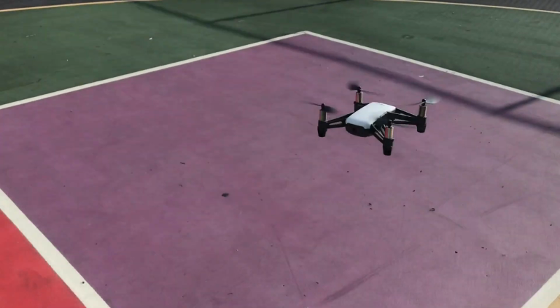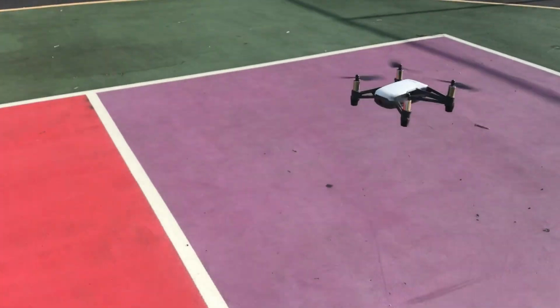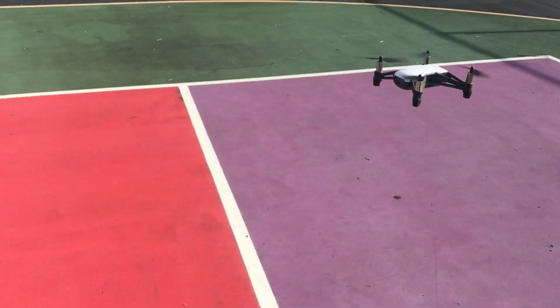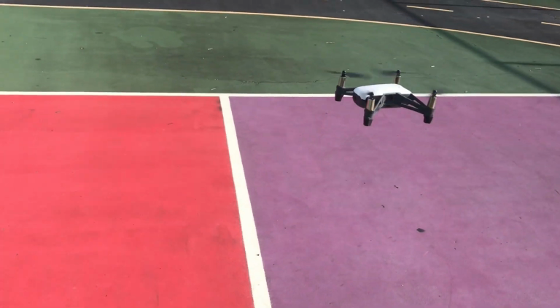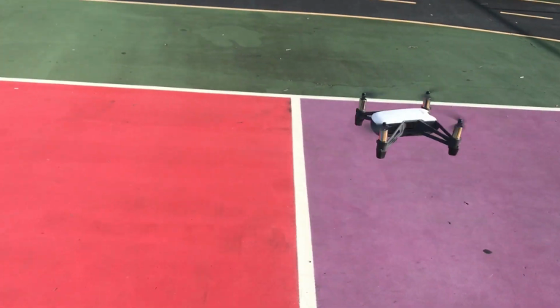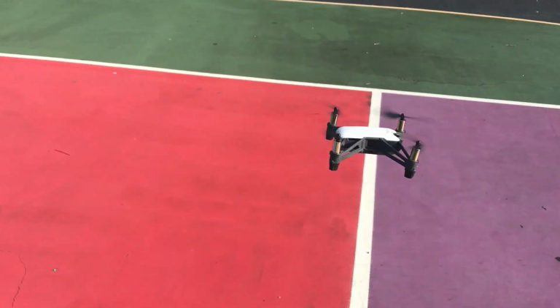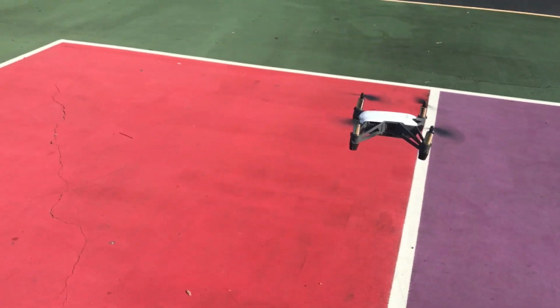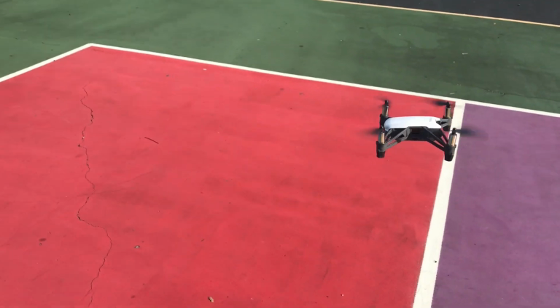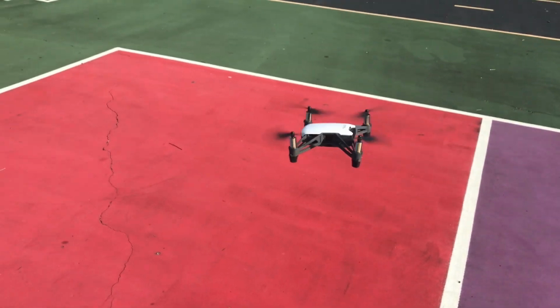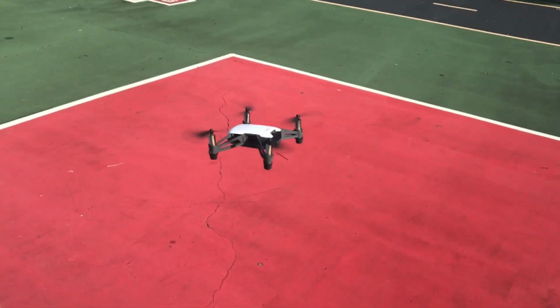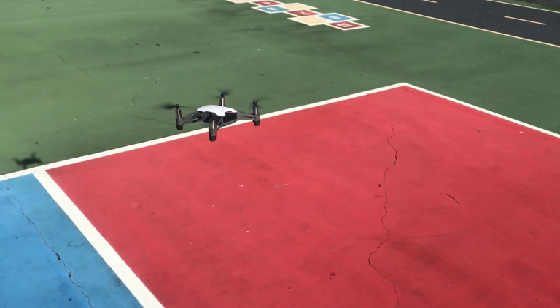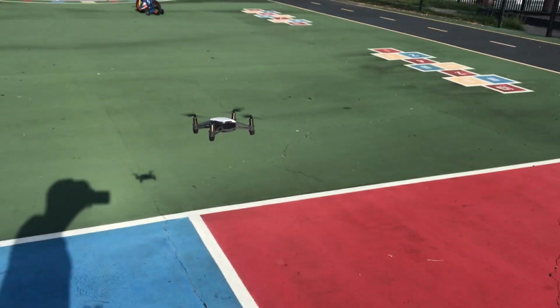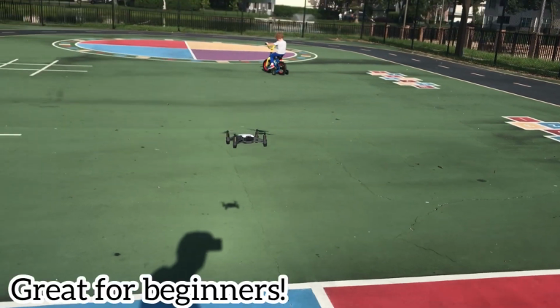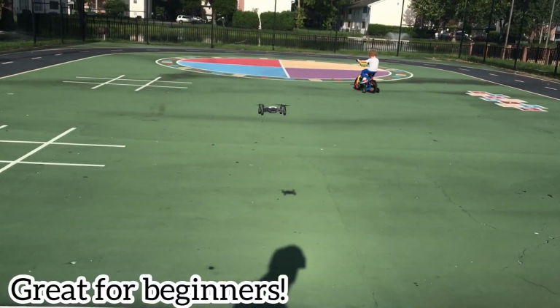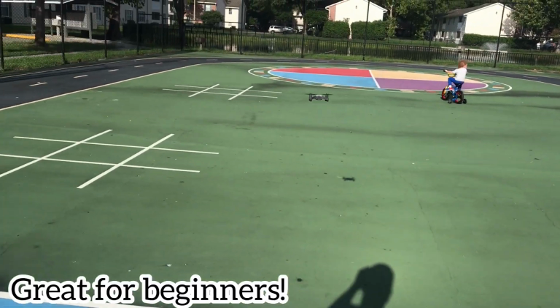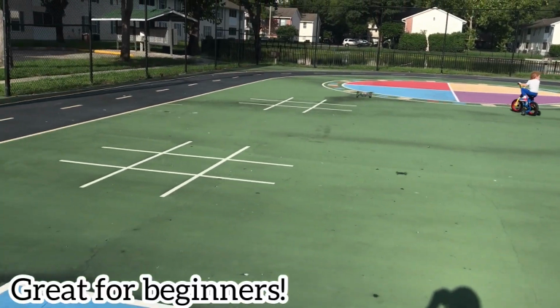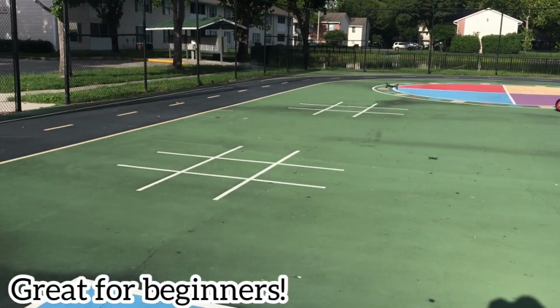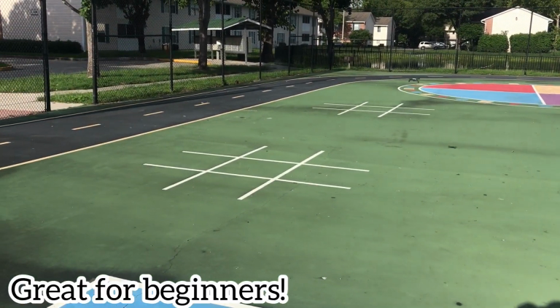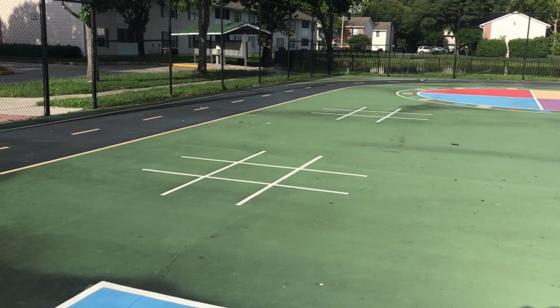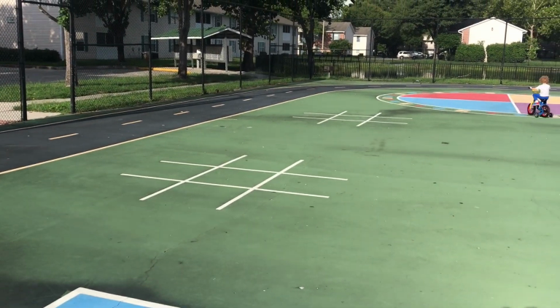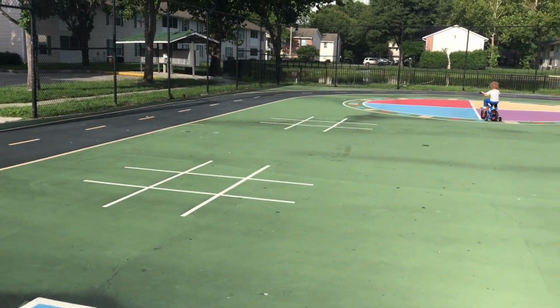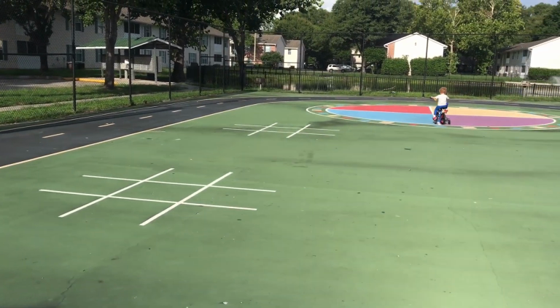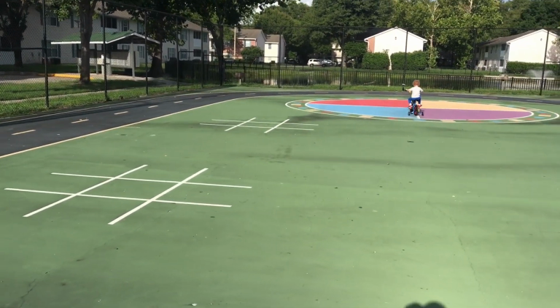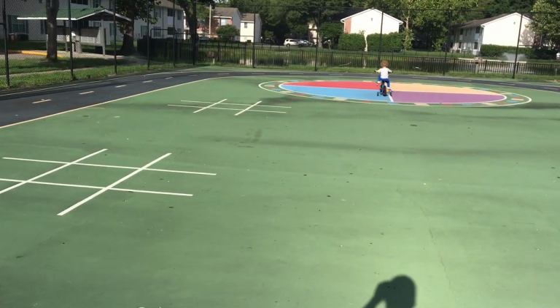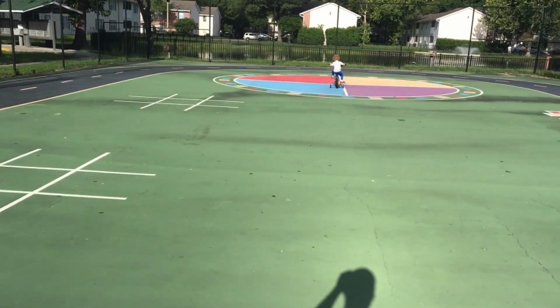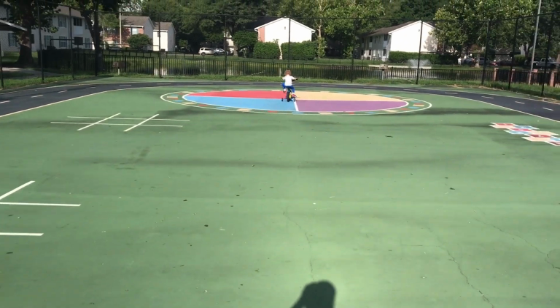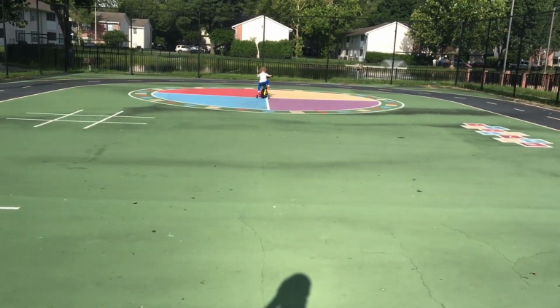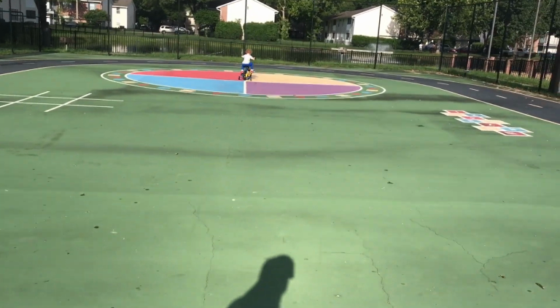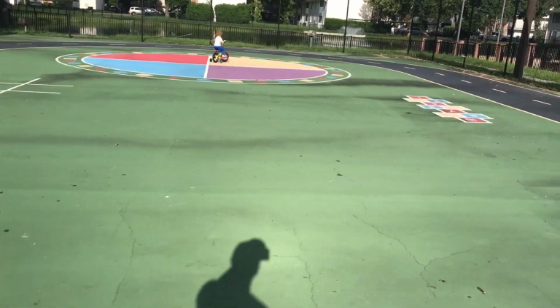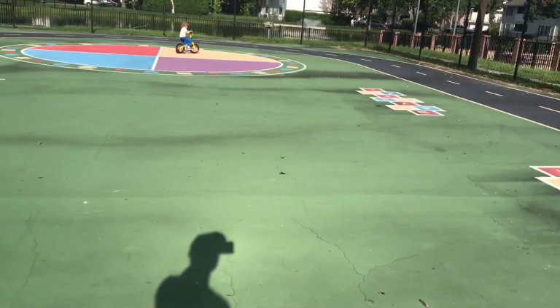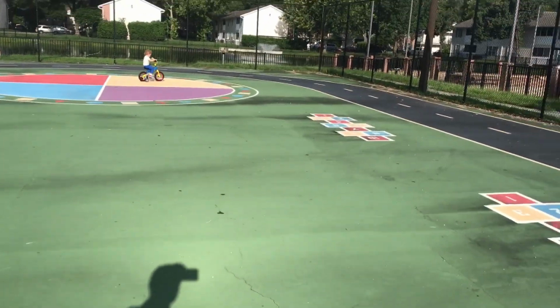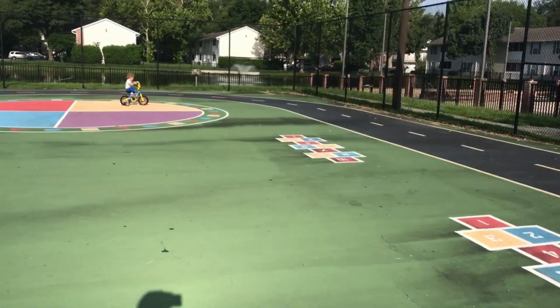Another great thing about the Tello is it's really not hard to operate. As you can see here, I can have one hand on my phone while also paying attention to my son on his bike and still be able to operate it. It's really not hard to control at all, which is awesome for beginners.